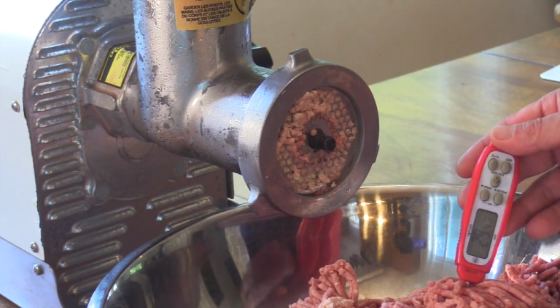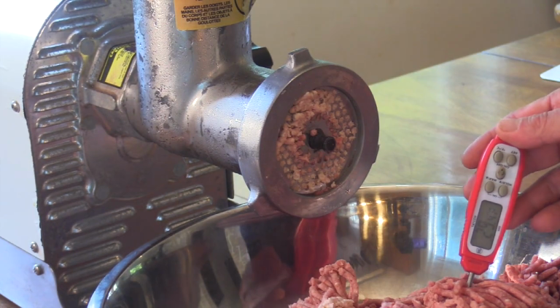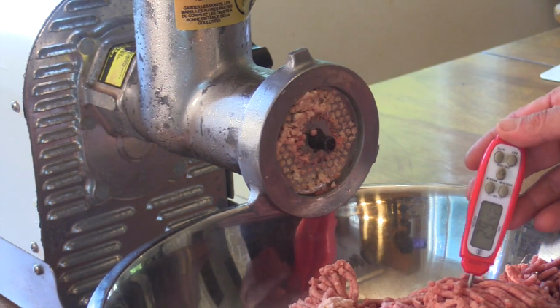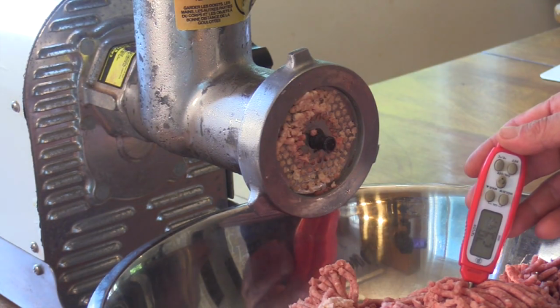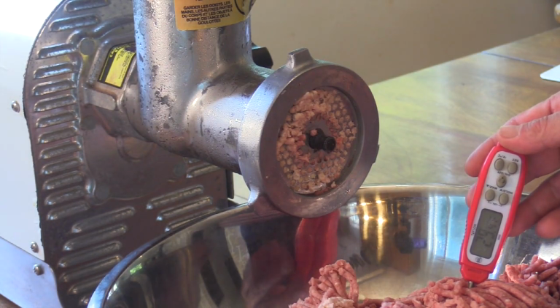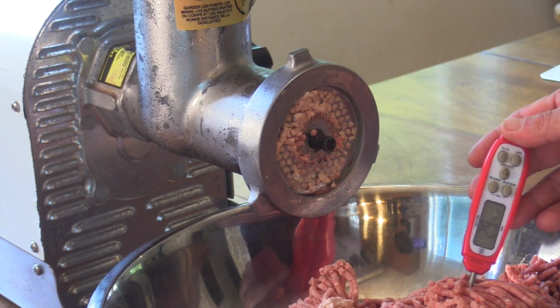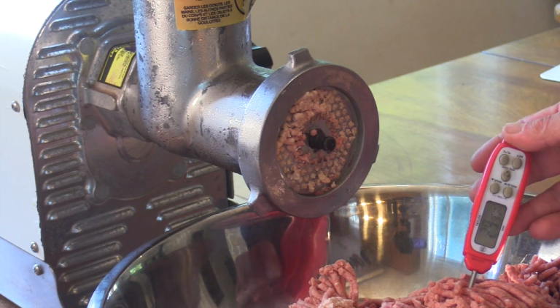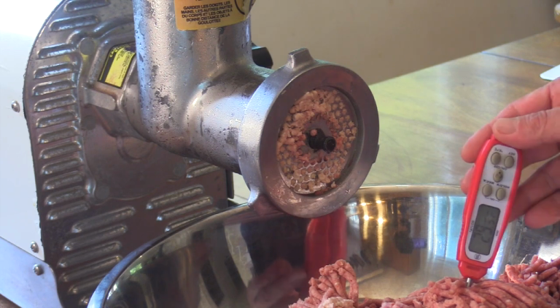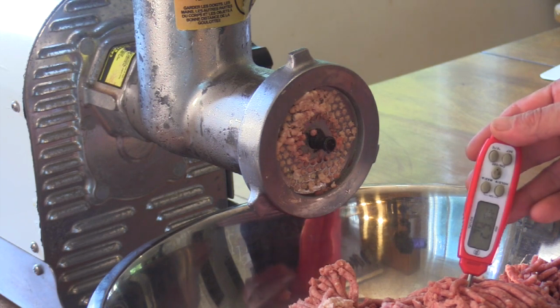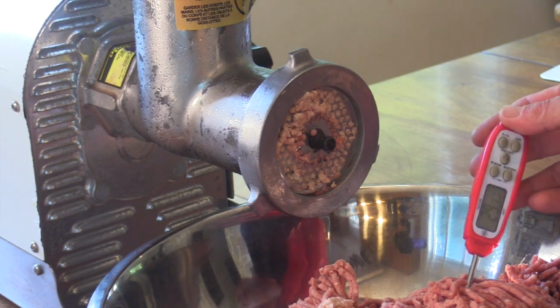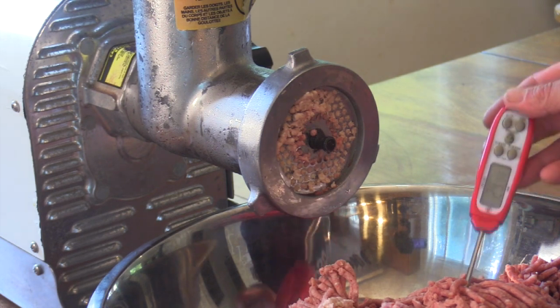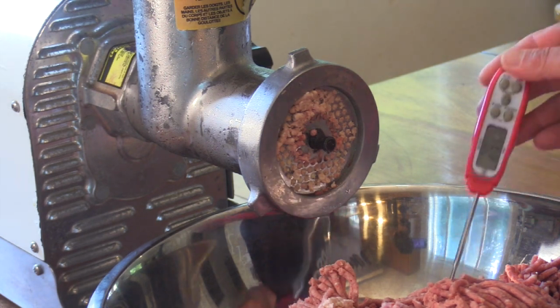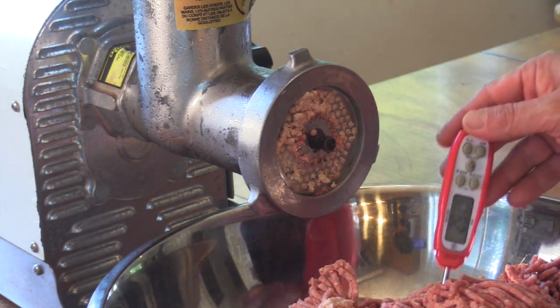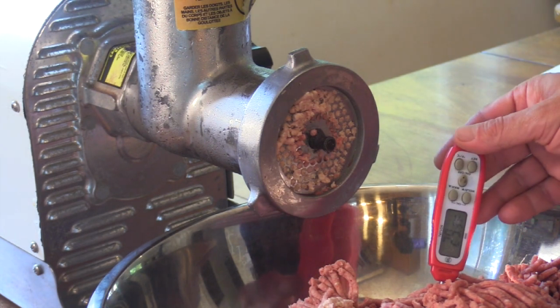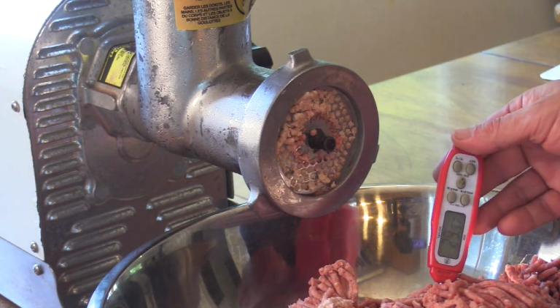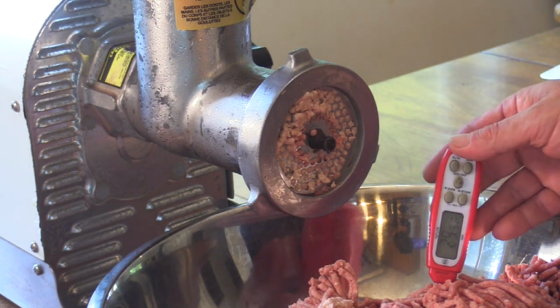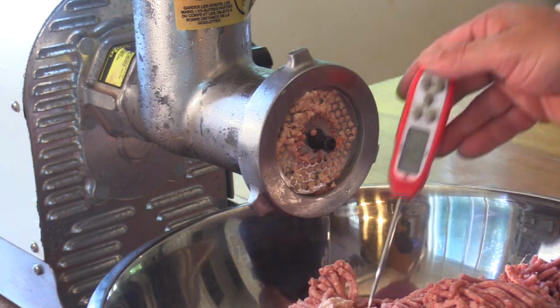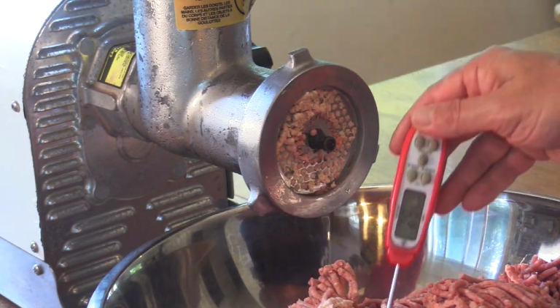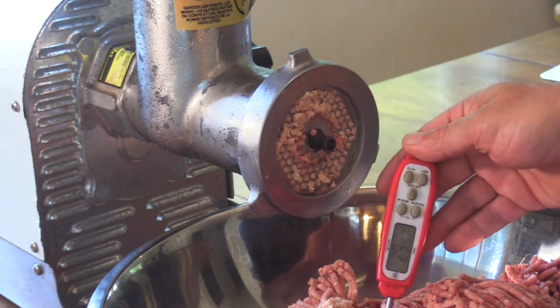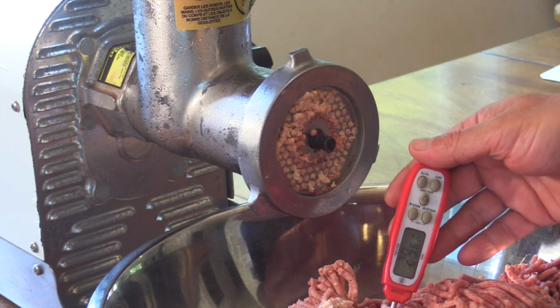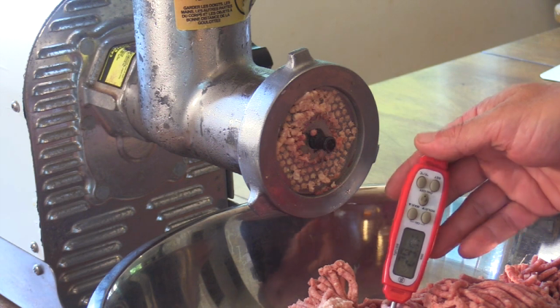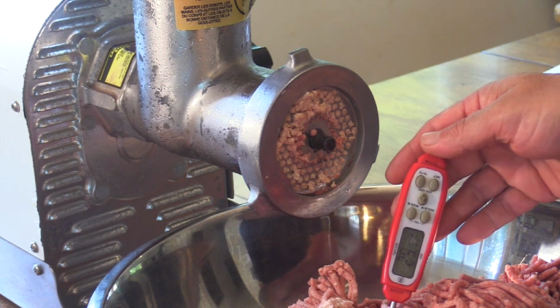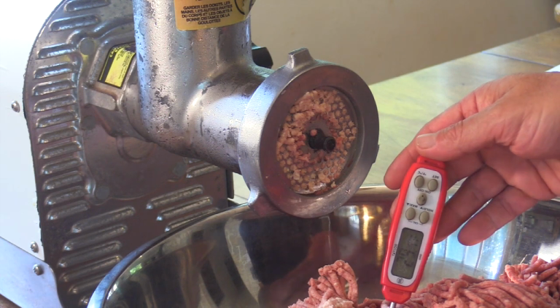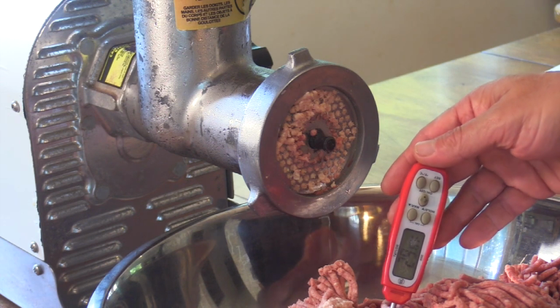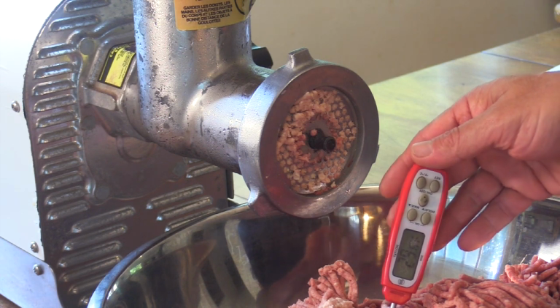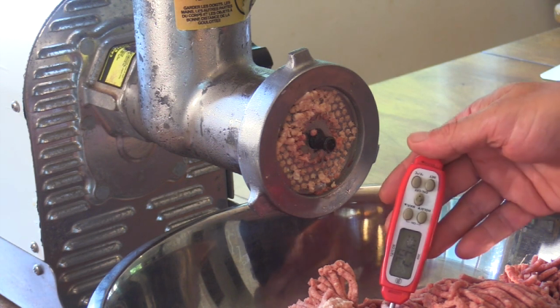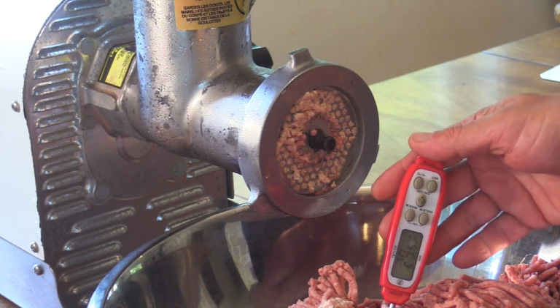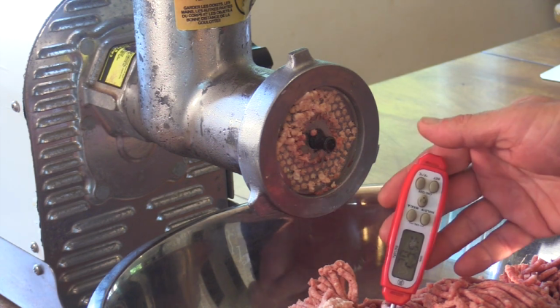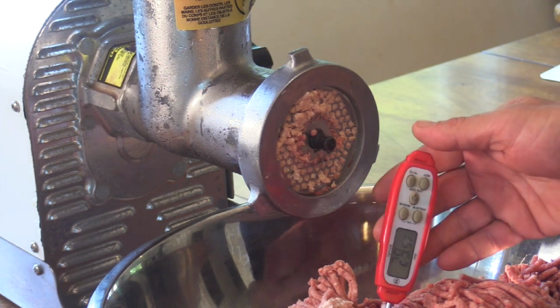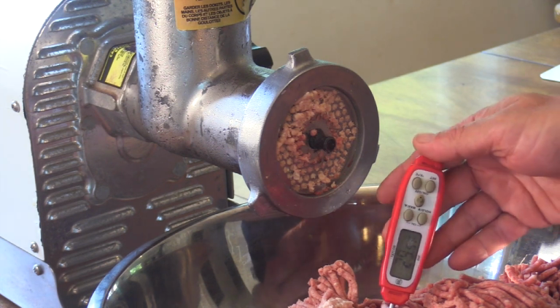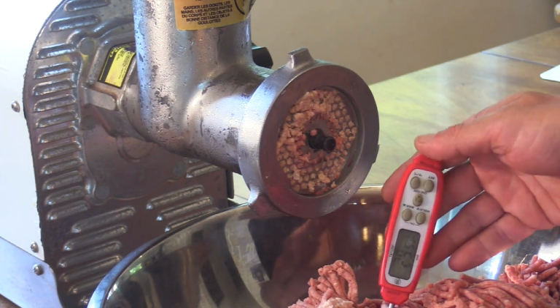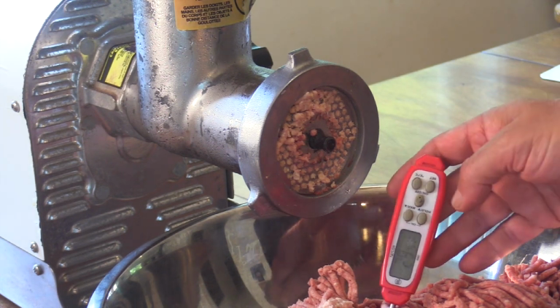Still running nice and cold, still saying 29 degrees — pretty good. You might not want to let it be so cold if you have a smaller grinder. Pretty sure I killed one that way.